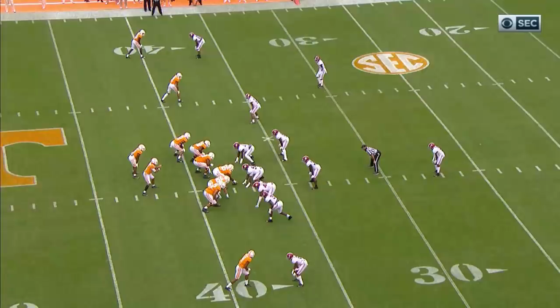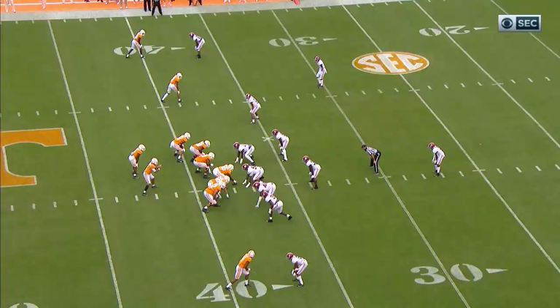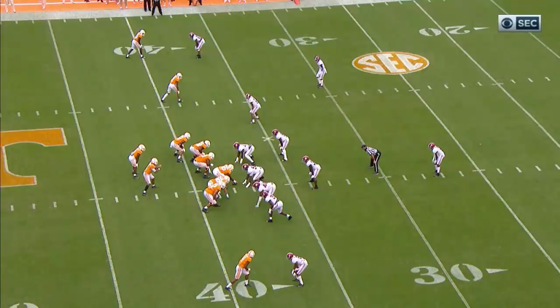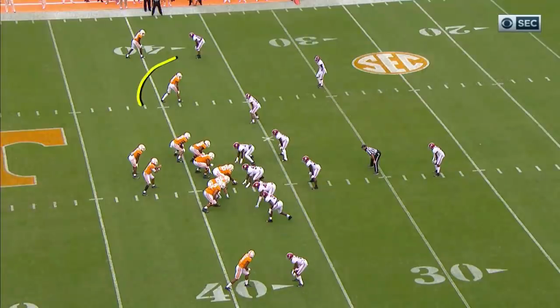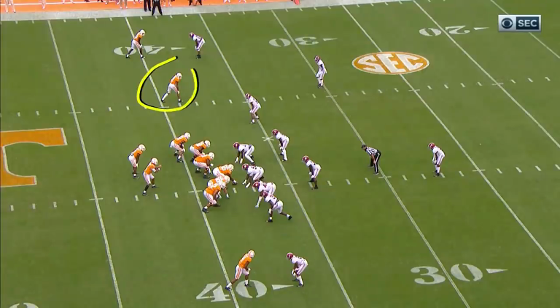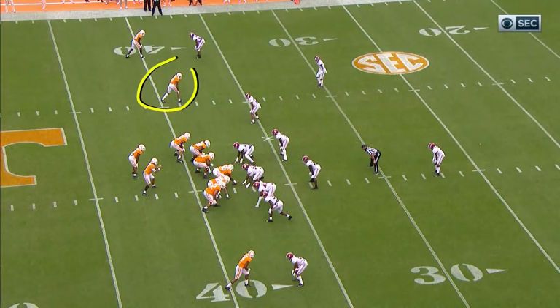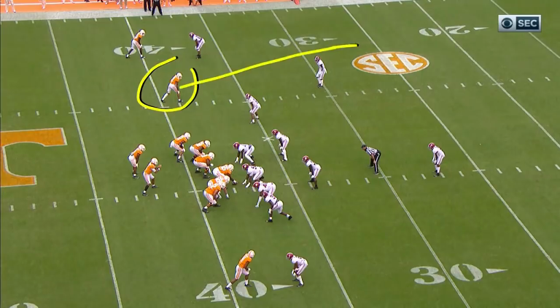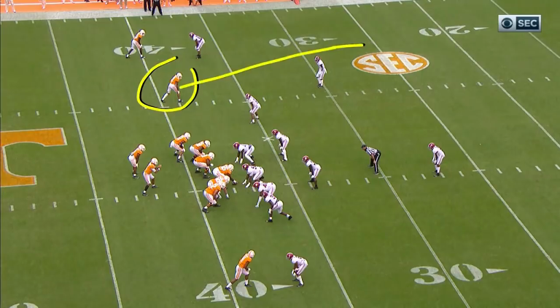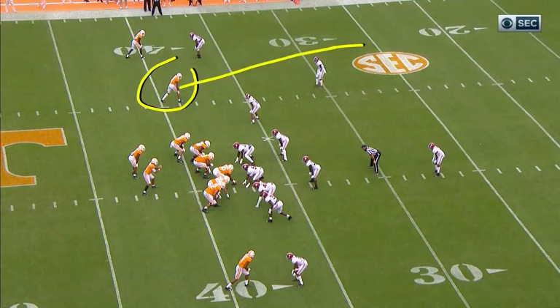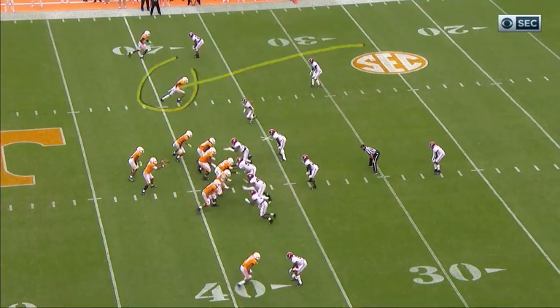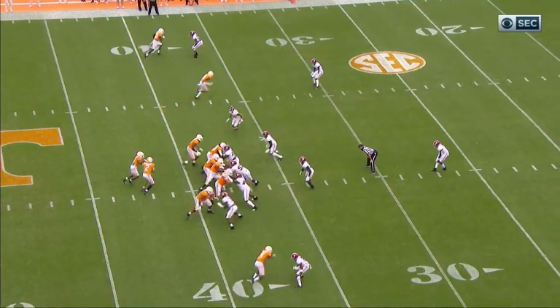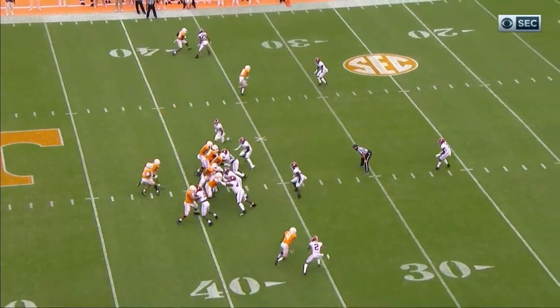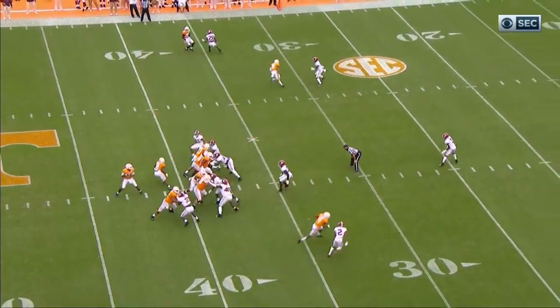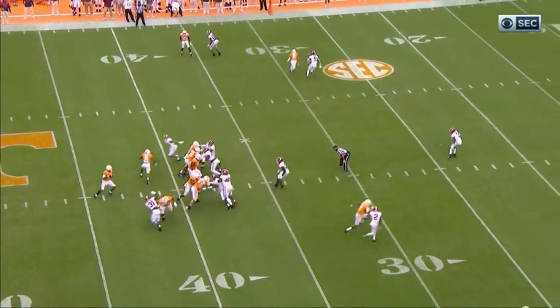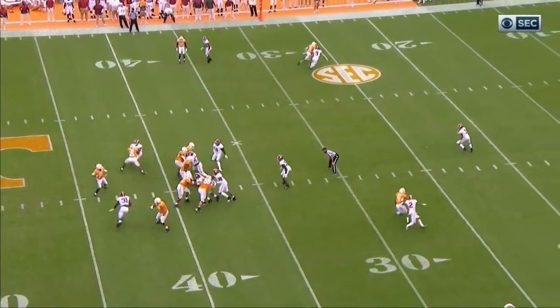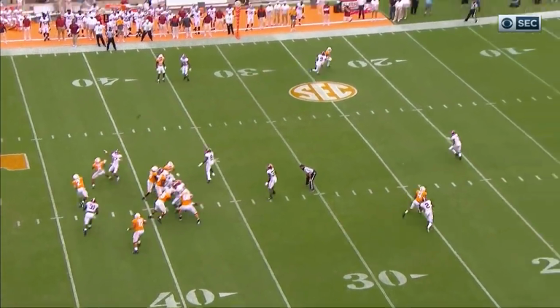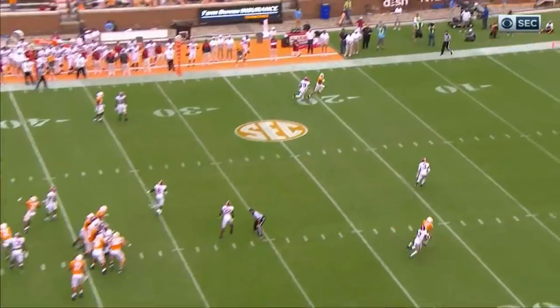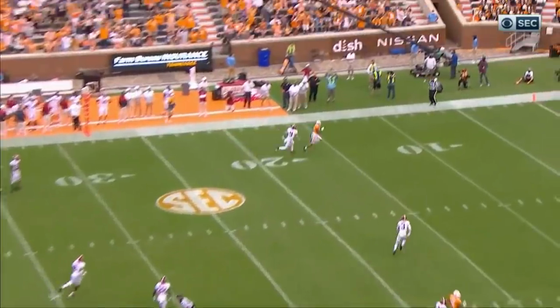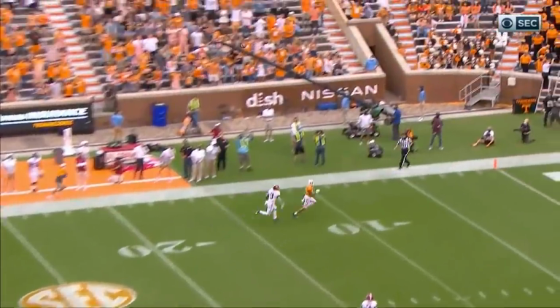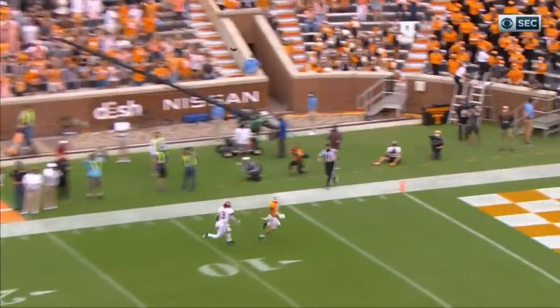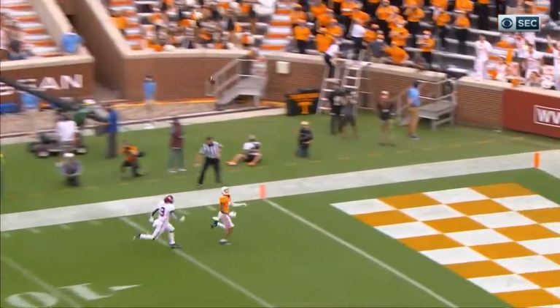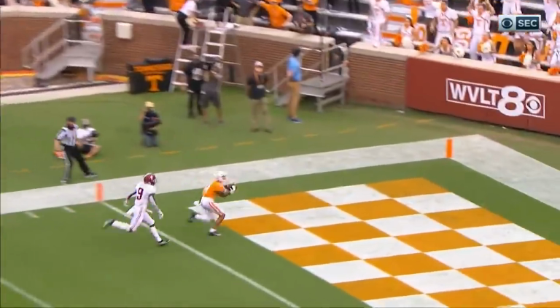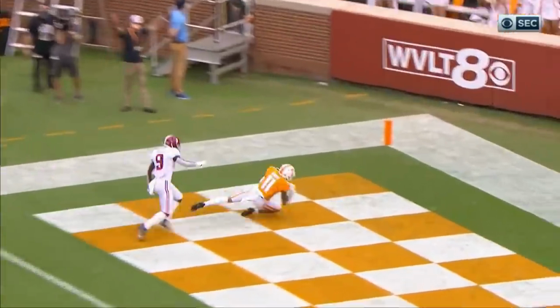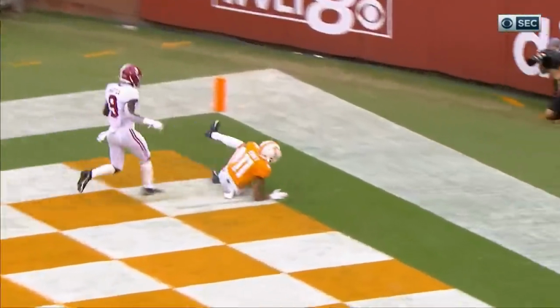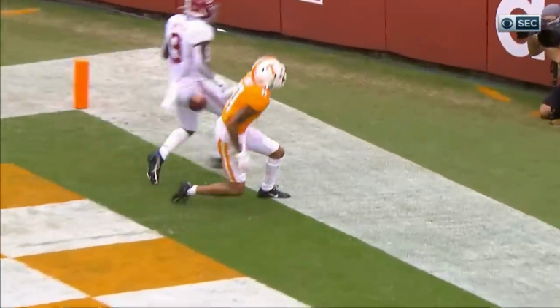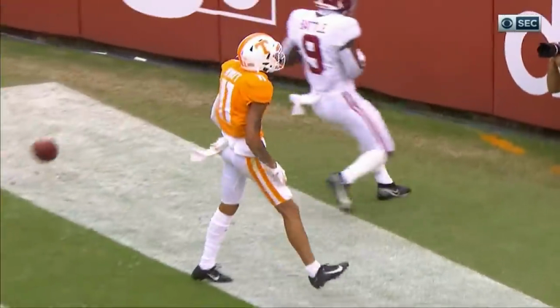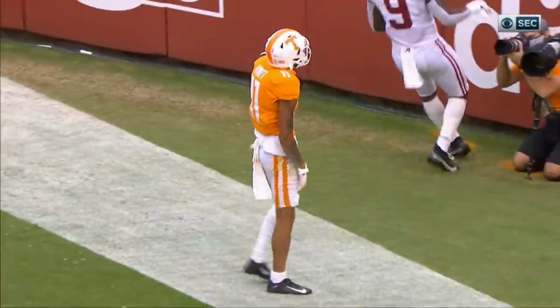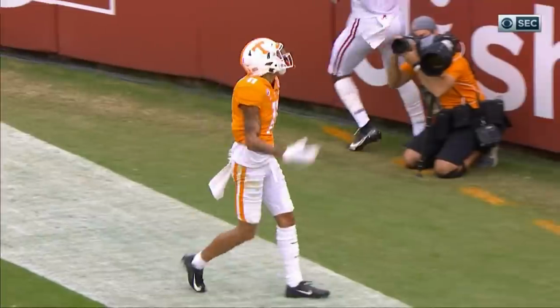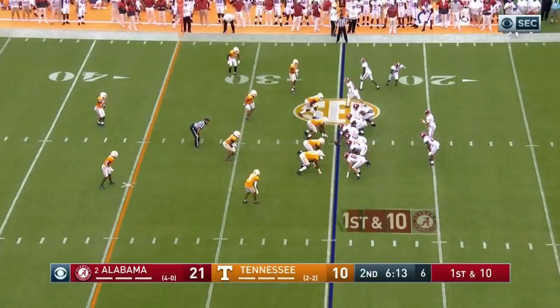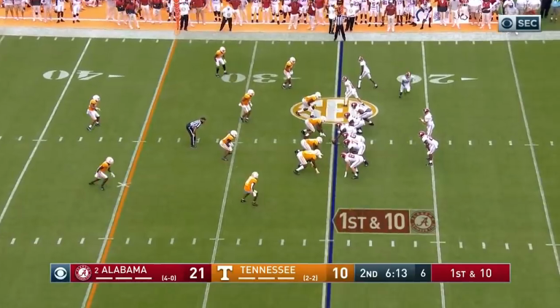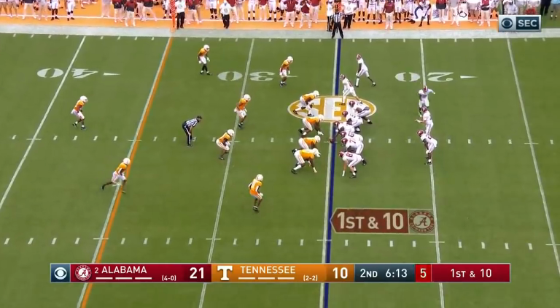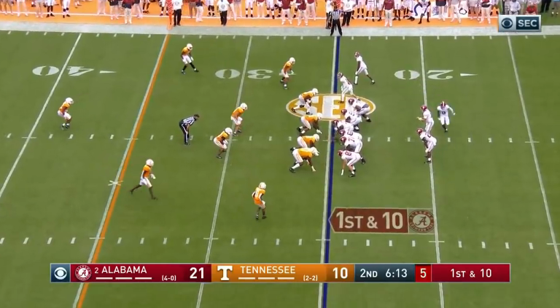One of the true freshmen that's emerged — he's got the matchup on the safety against Battle, runs right by him. You talk to the Tennessee coaching staff and they say that their true freshman receiver — that tailback for the Tide.